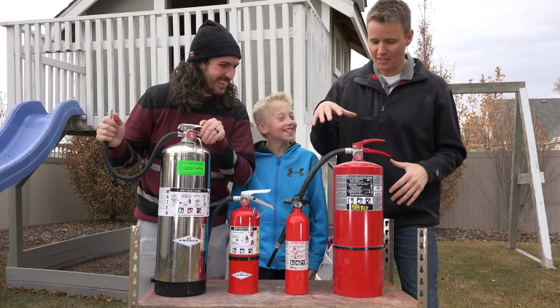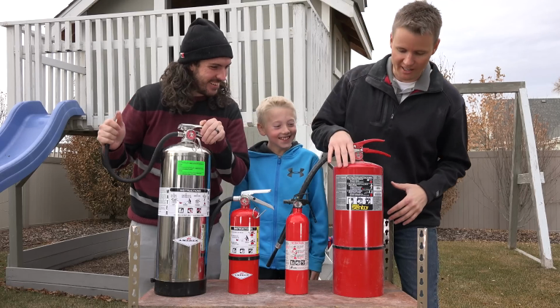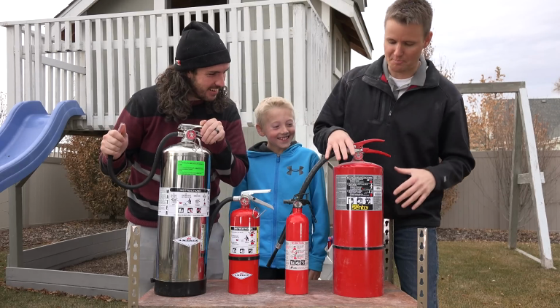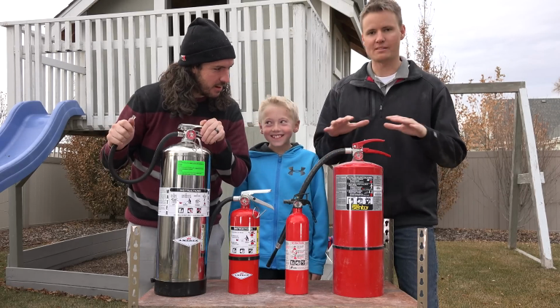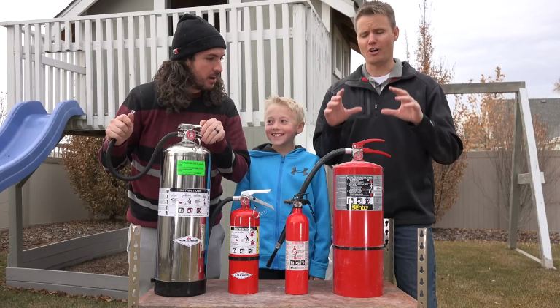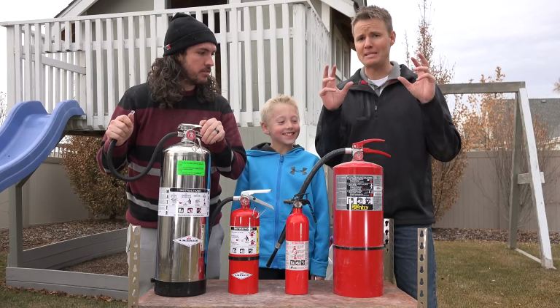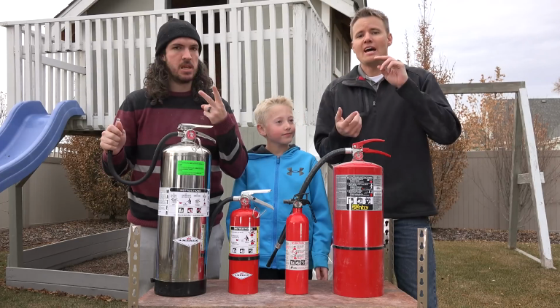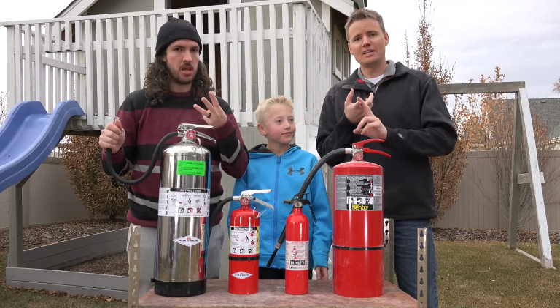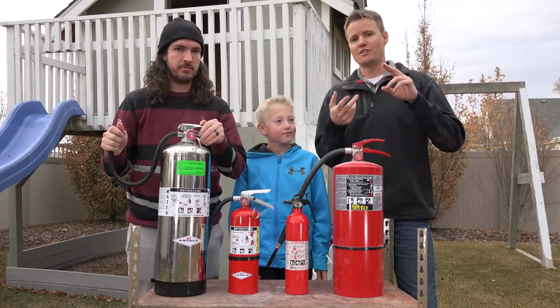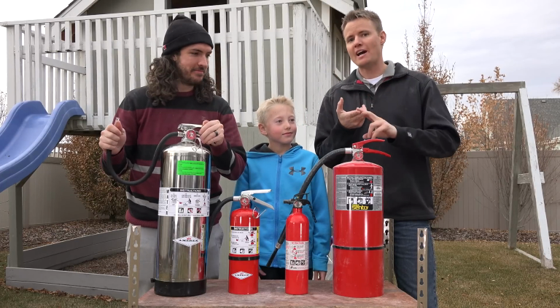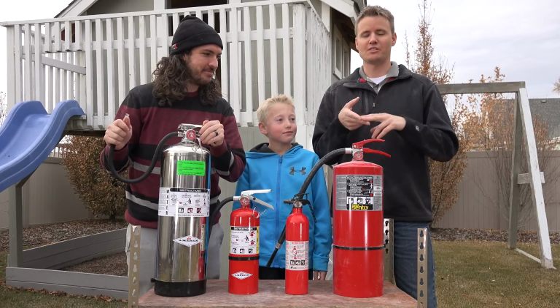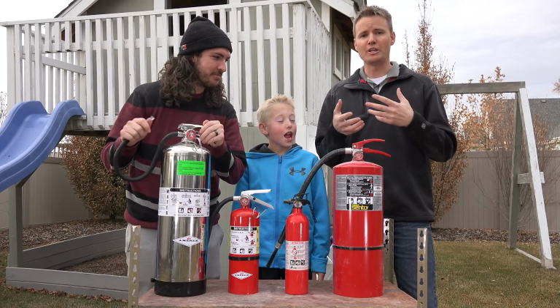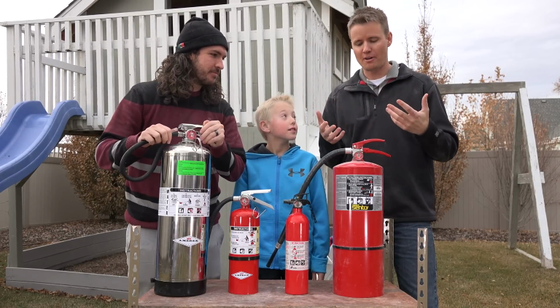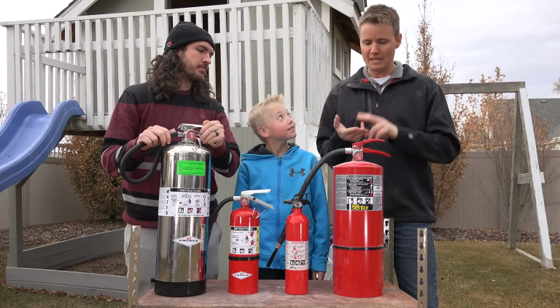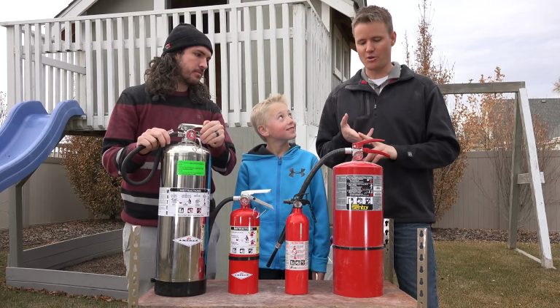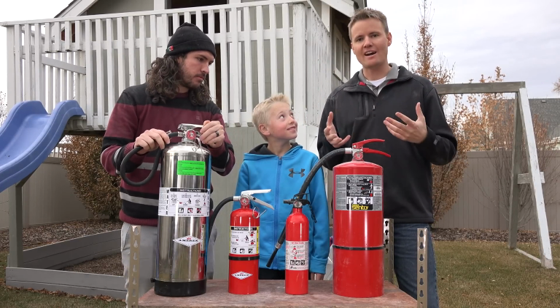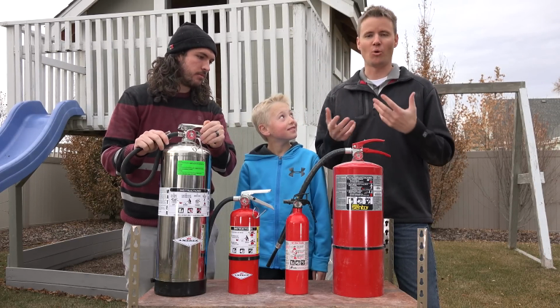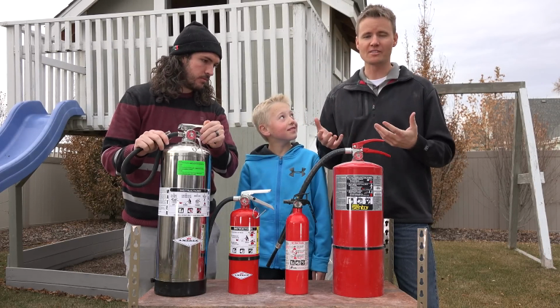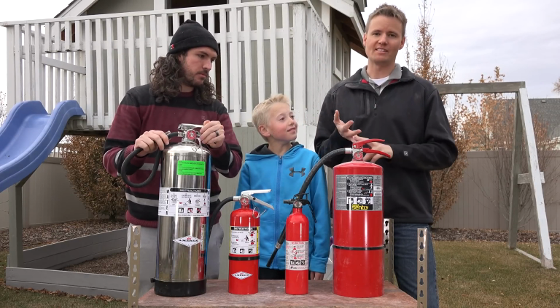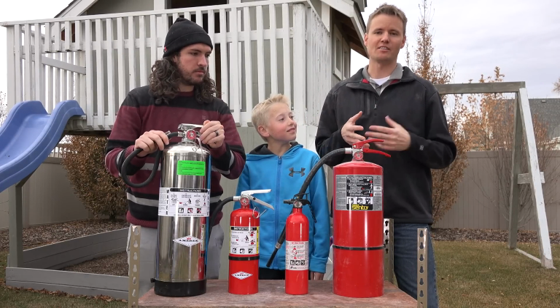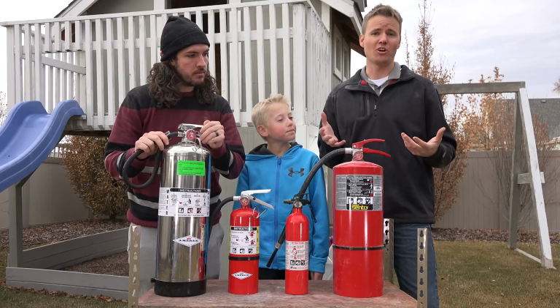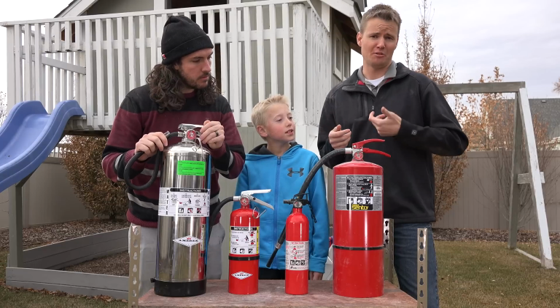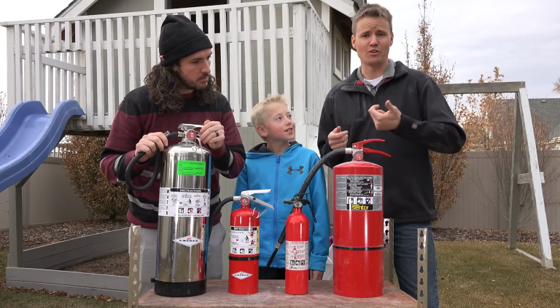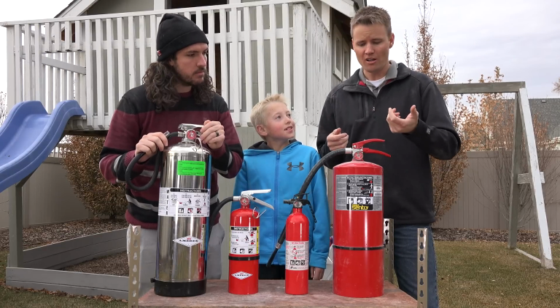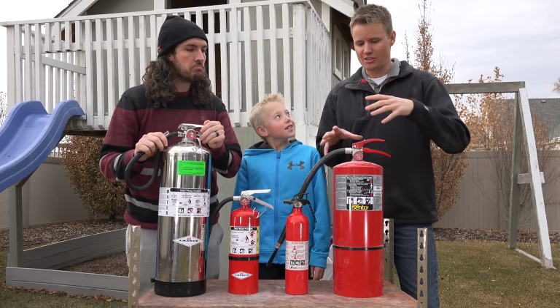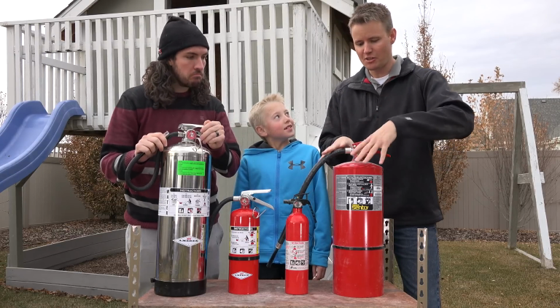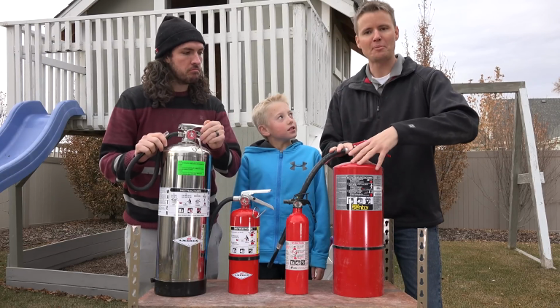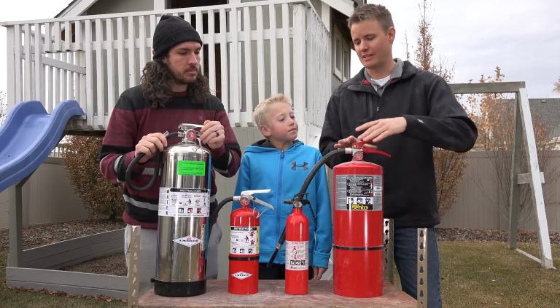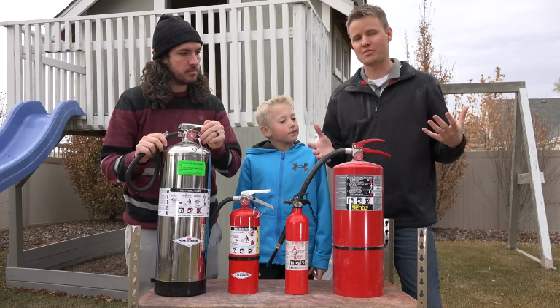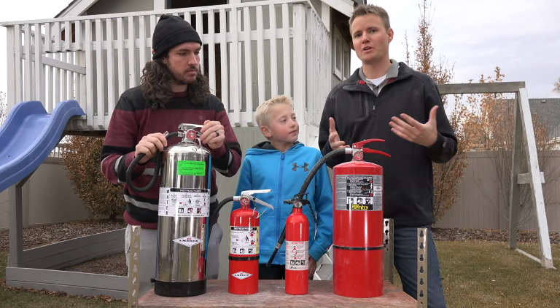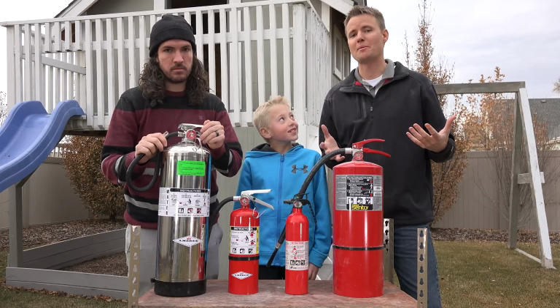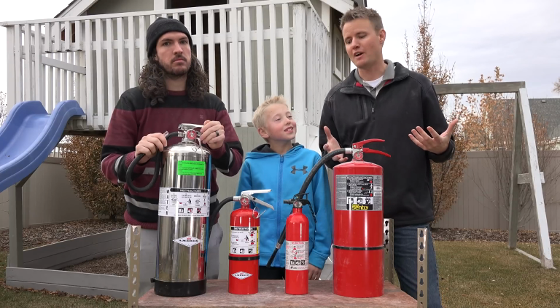This one right here is your basic — it's called ABC. A means your trash, which is like wood and paper. B is your gas or oils. And then C is something that has a current to it, like you plug it into the wall. This is your most popular because it covers three of the most common types of fires.